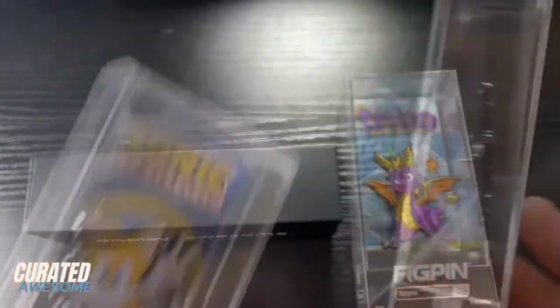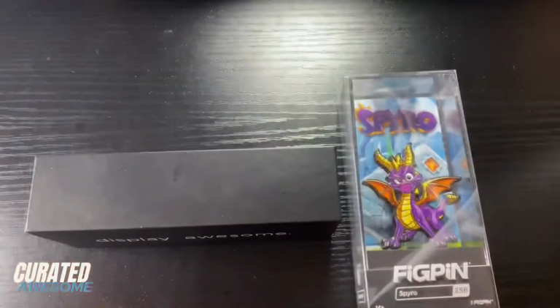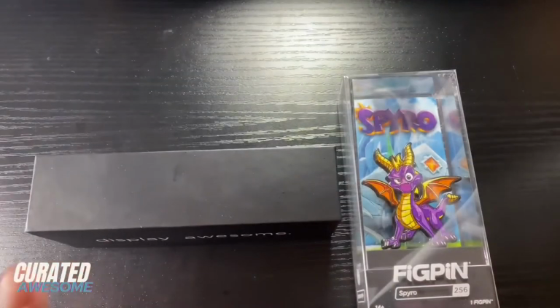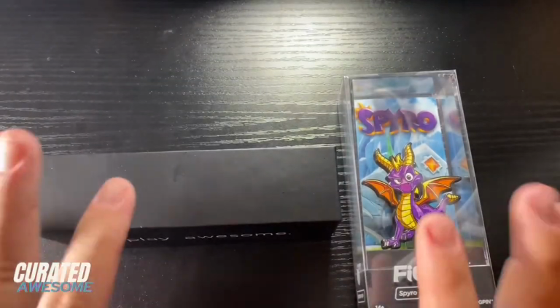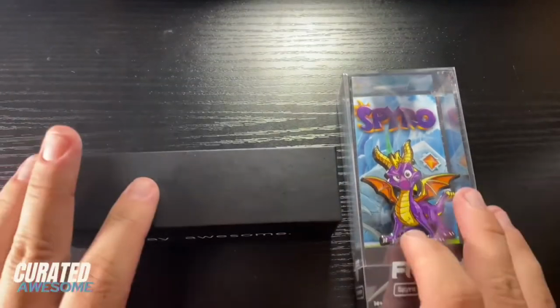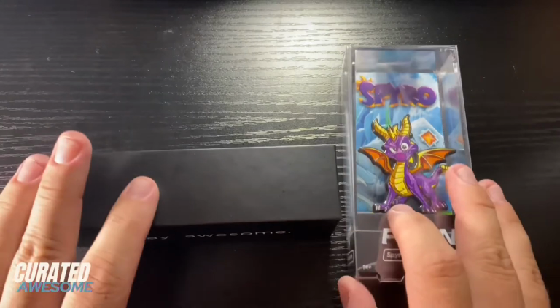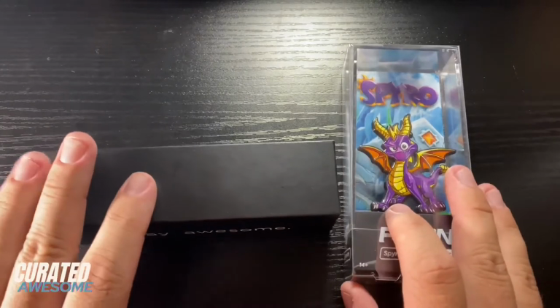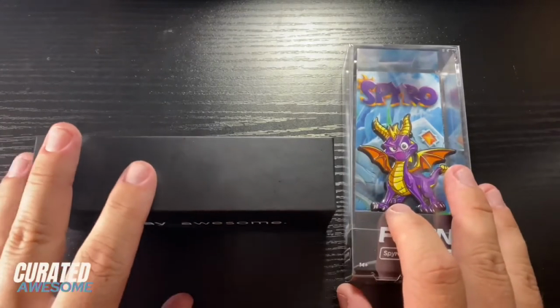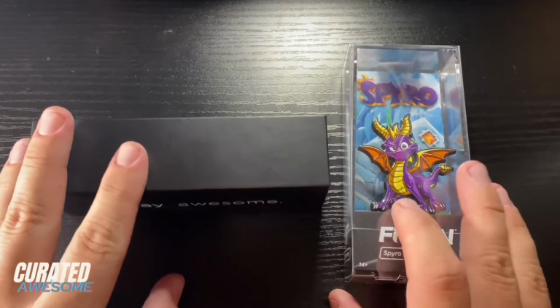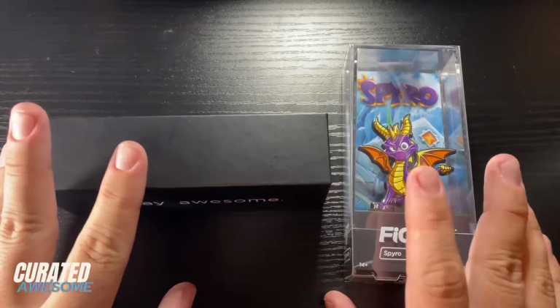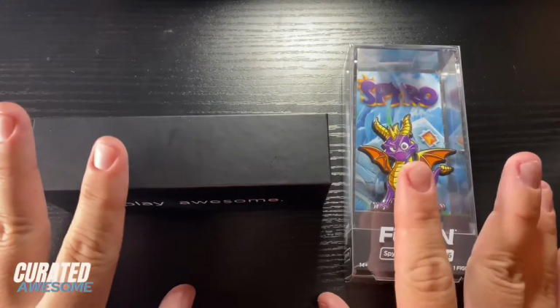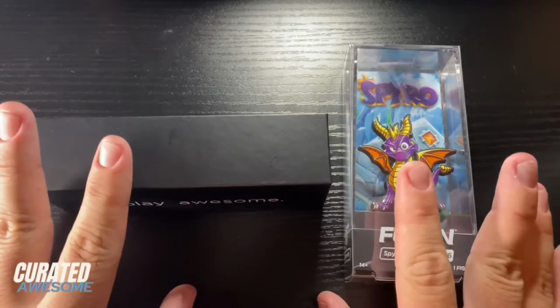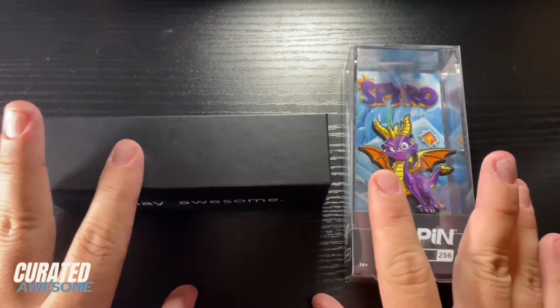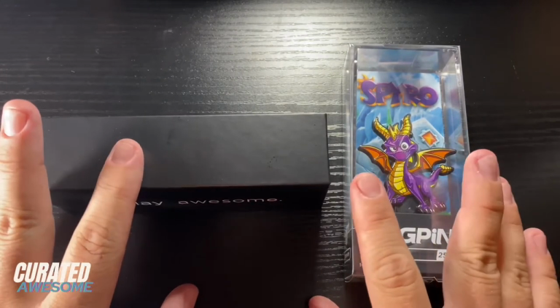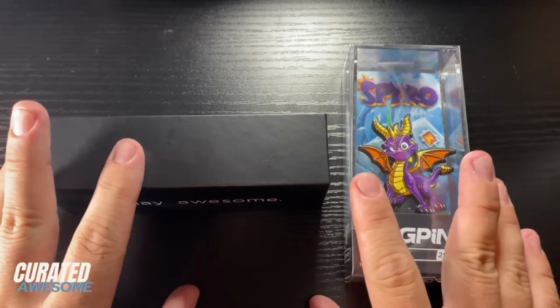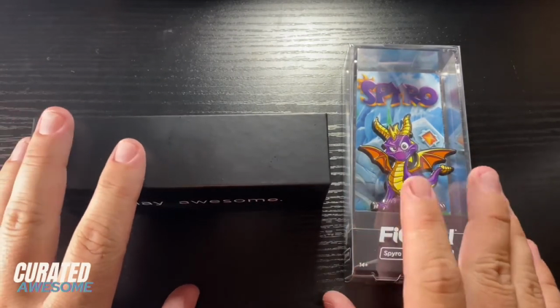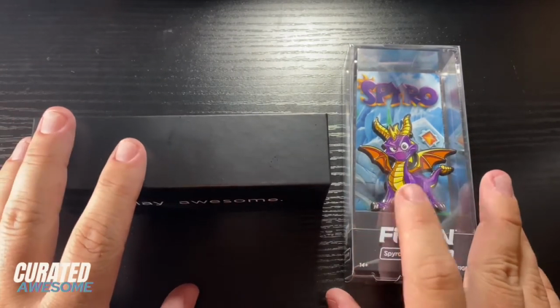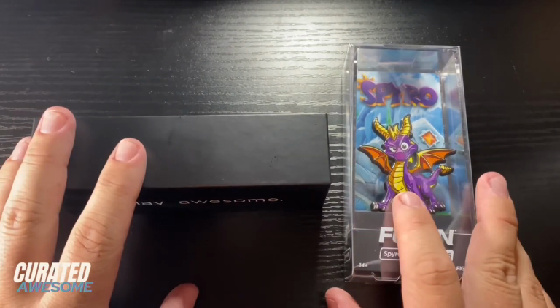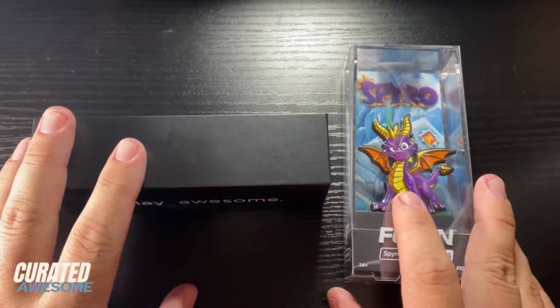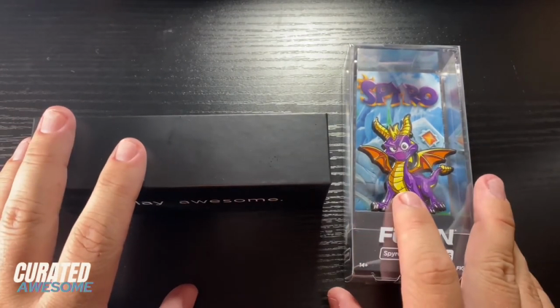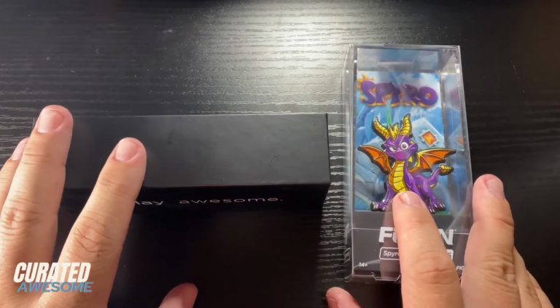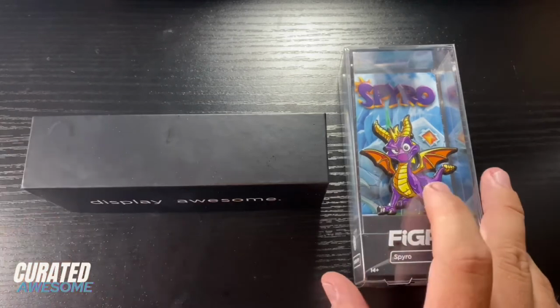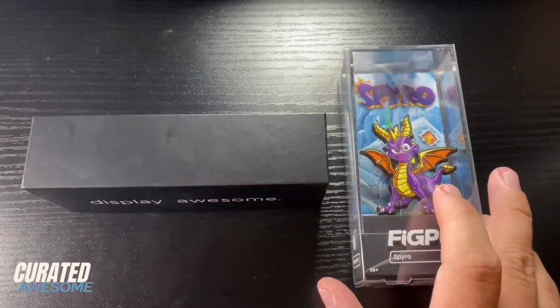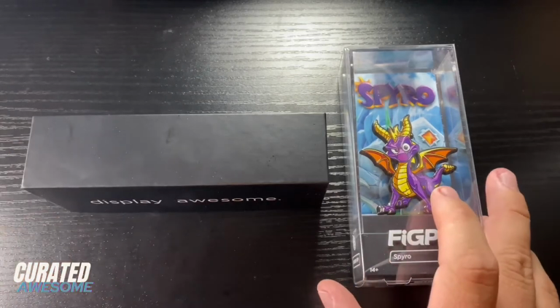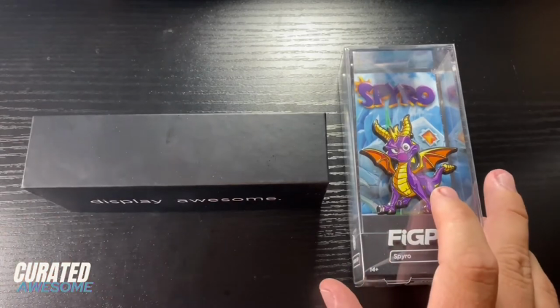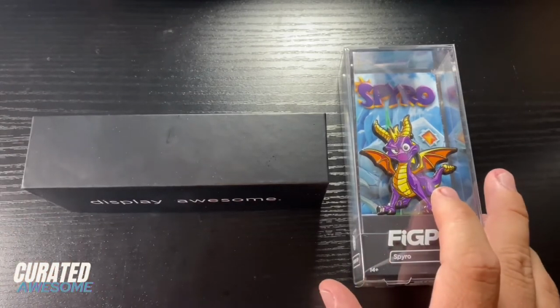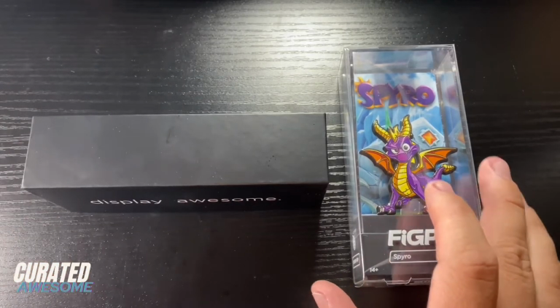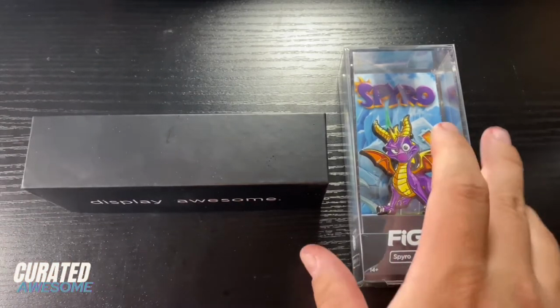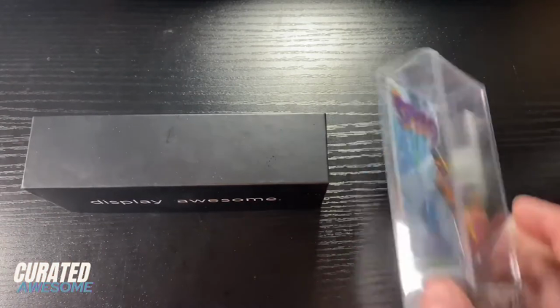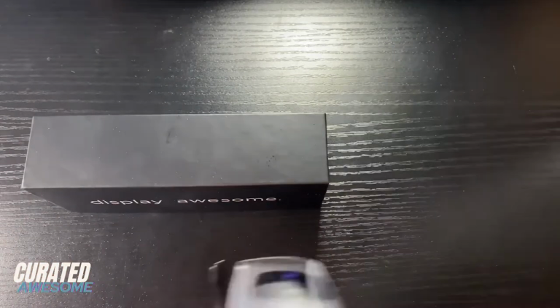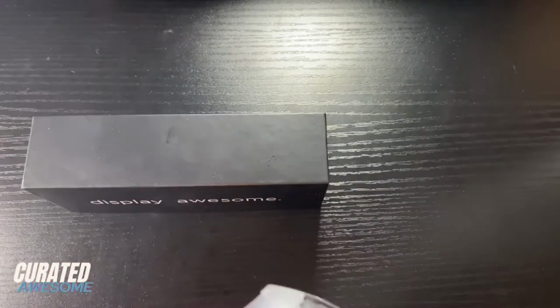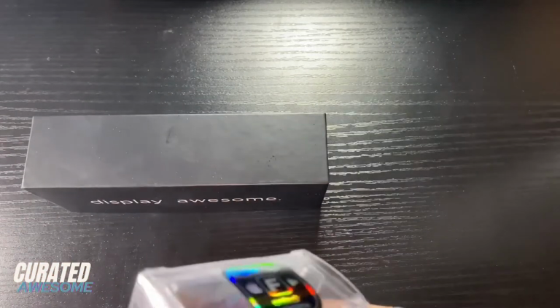Now the good thing about these power bases is that everything you need to use them comes with the pin itself. So let's go ahead and open this pin up.